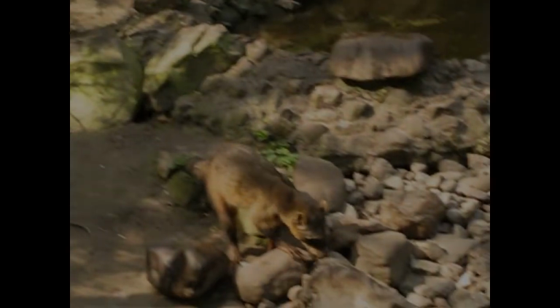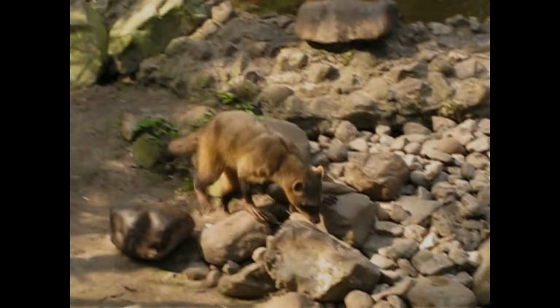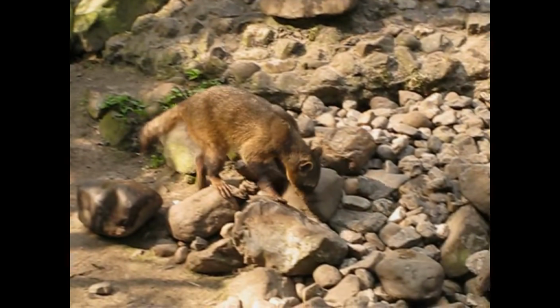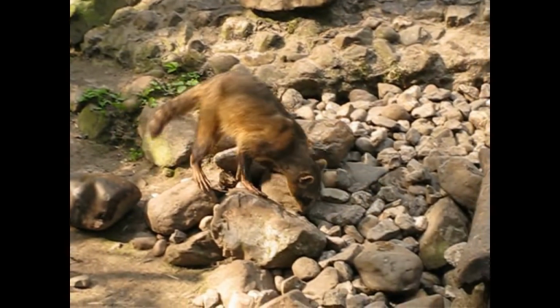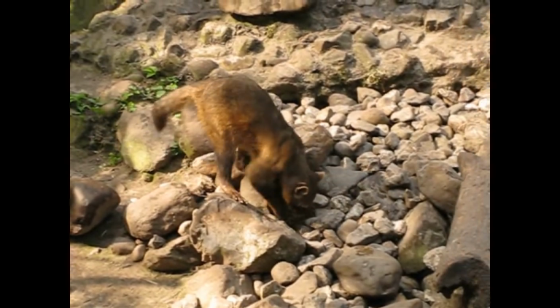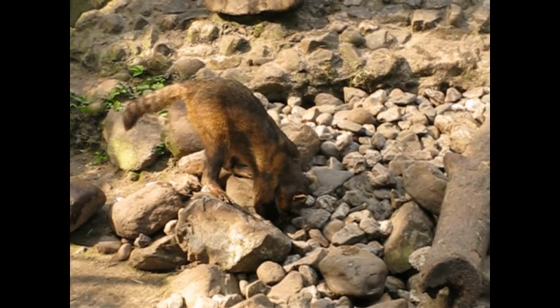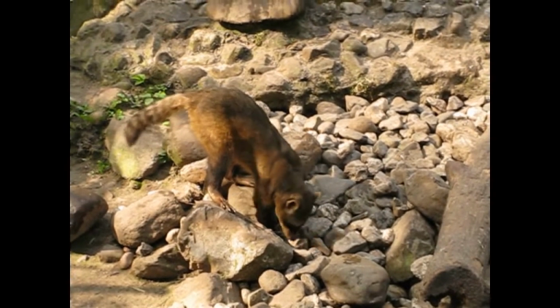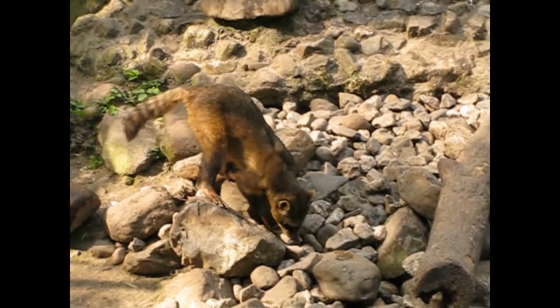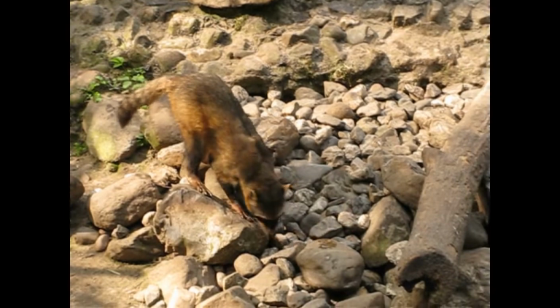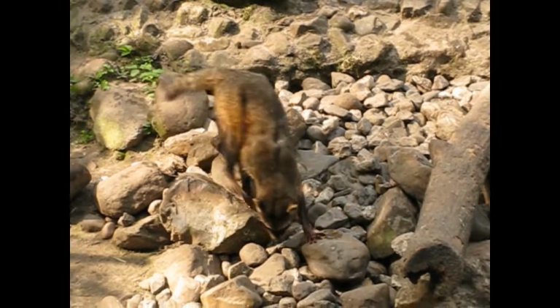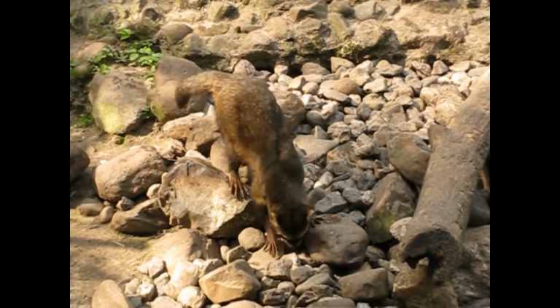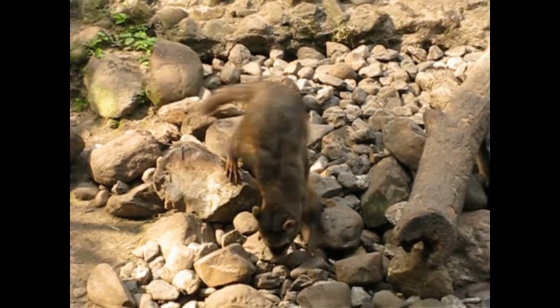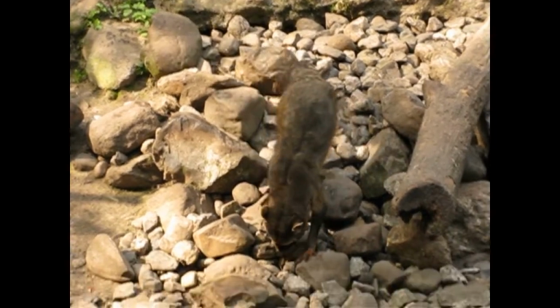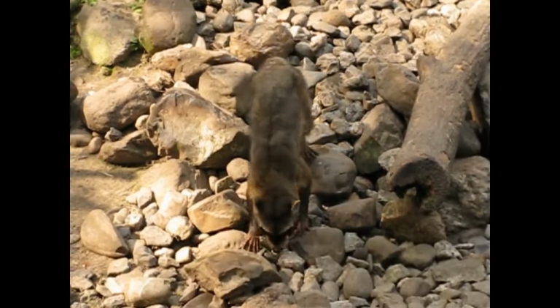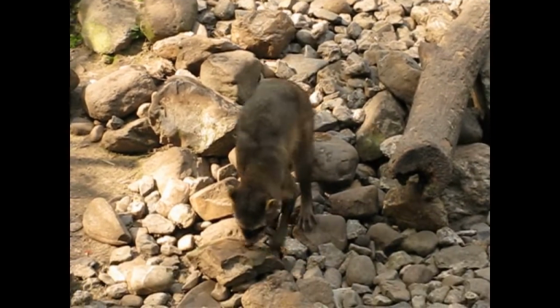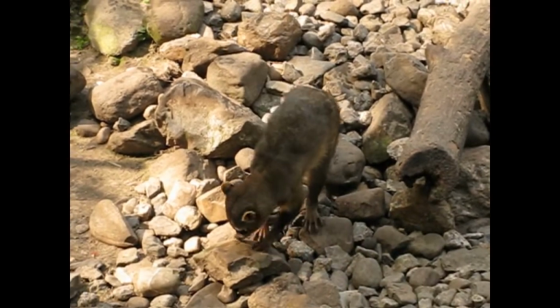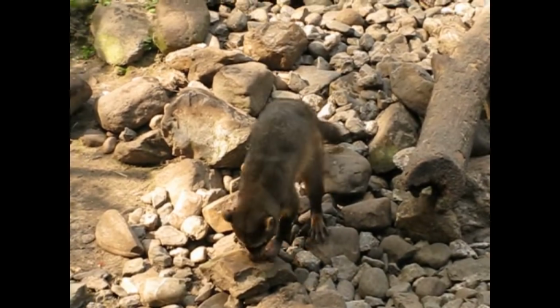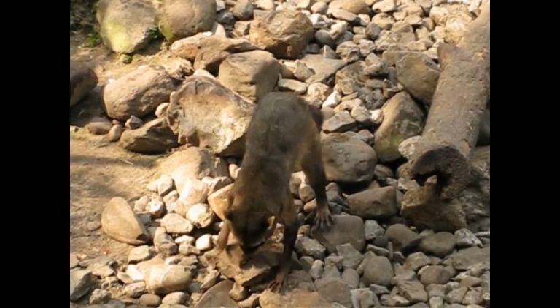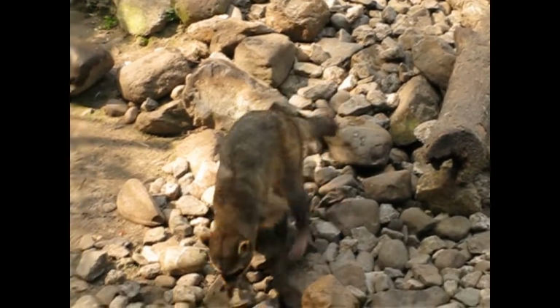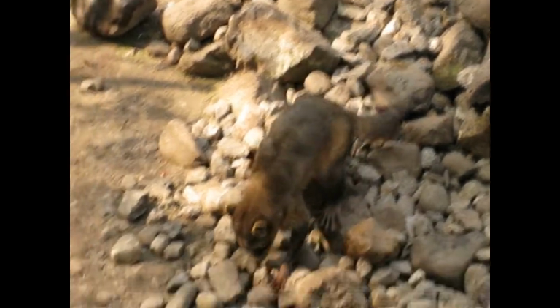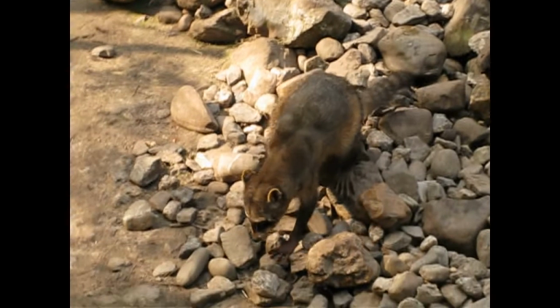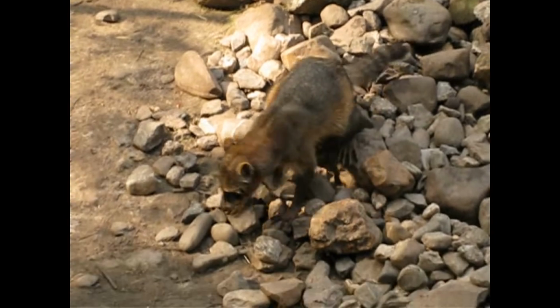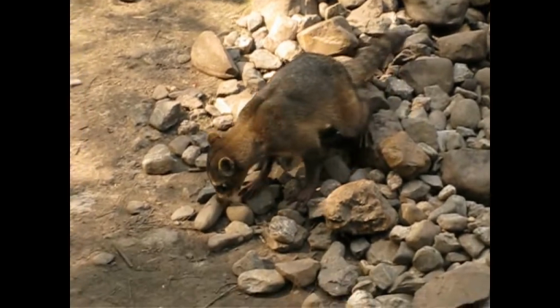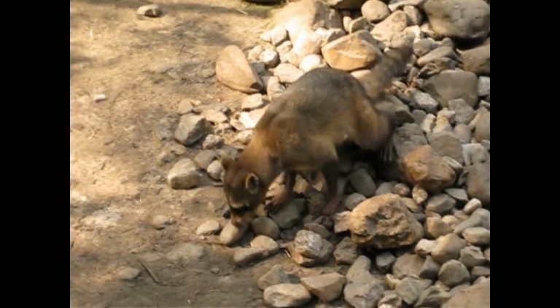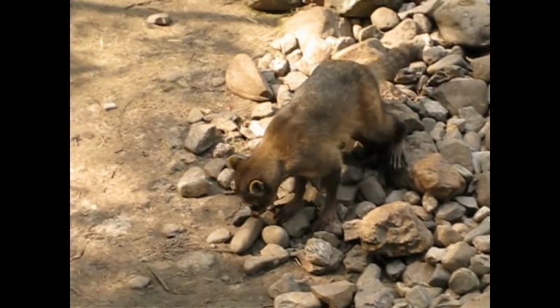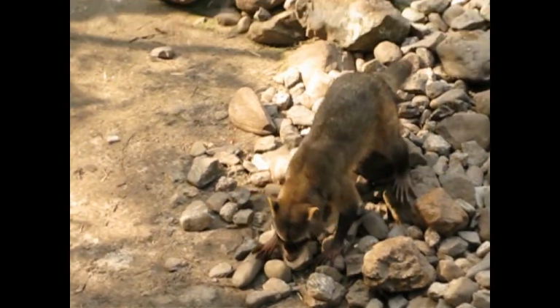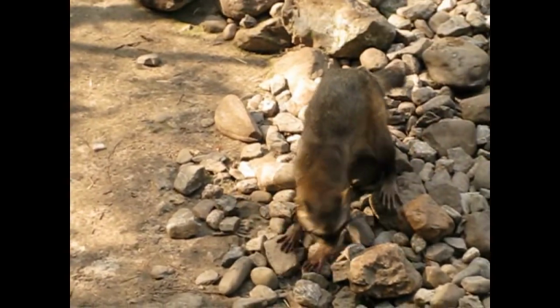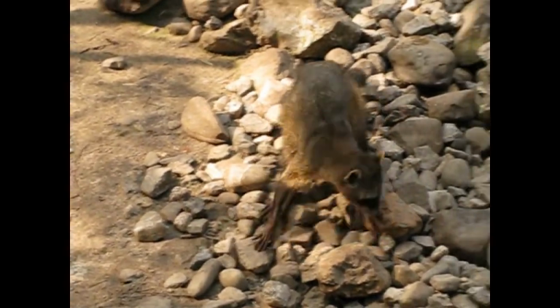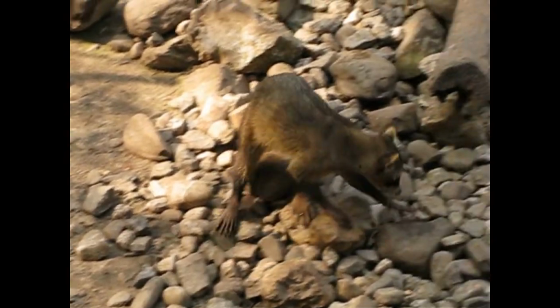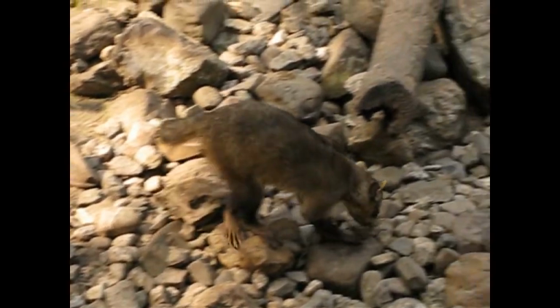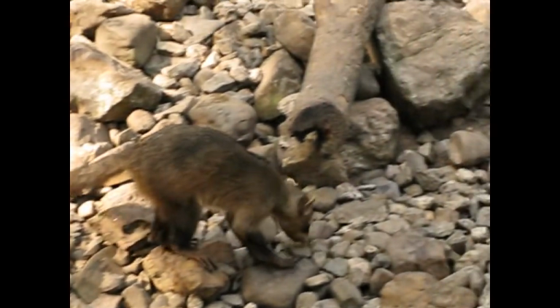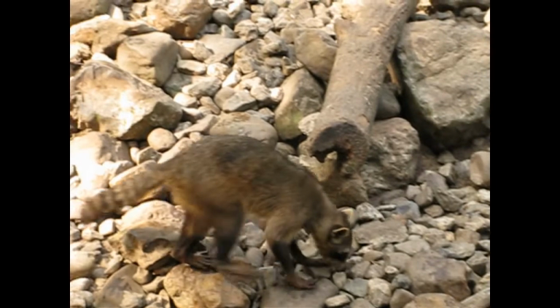No, this is not a raccoon. This is the crab-eating raccoon, or South American raccoon. It looks quite similar, but is thinner and has longer legs. And since it lives in warmer areas, the fur is also not so thick.